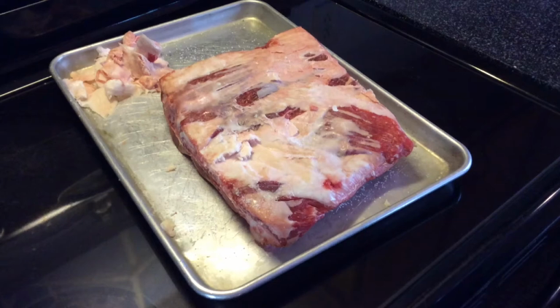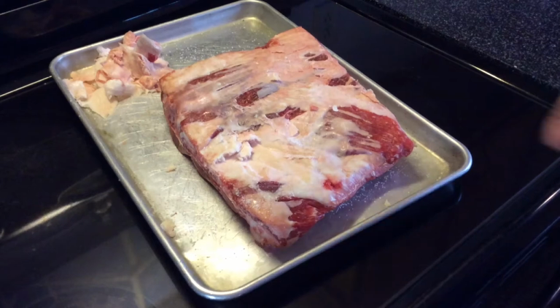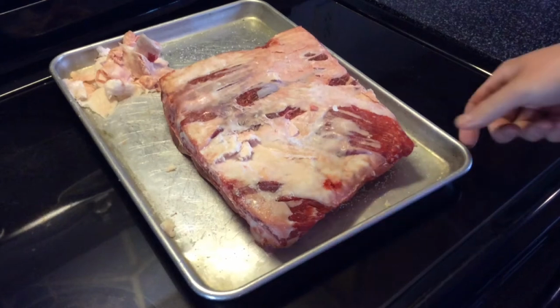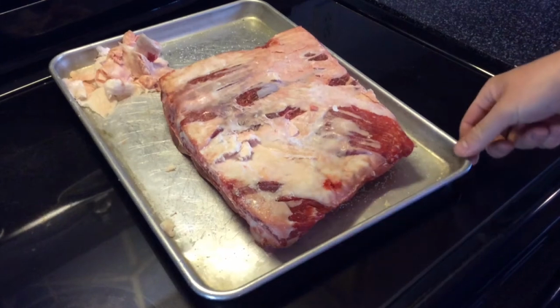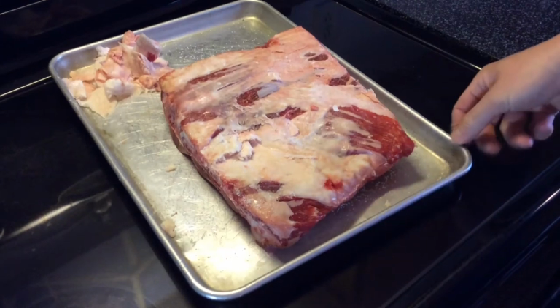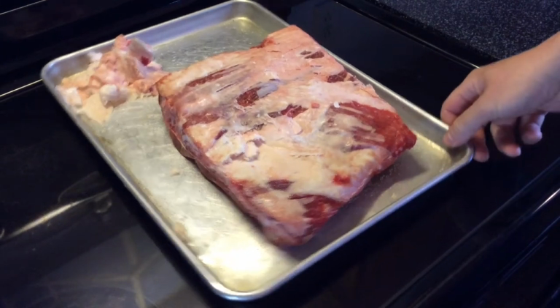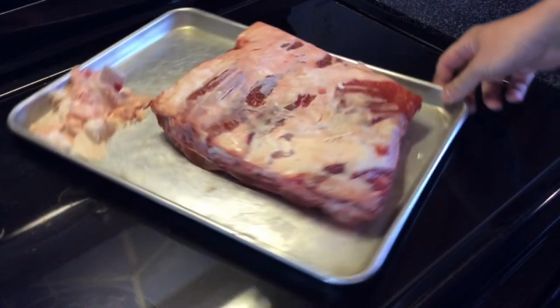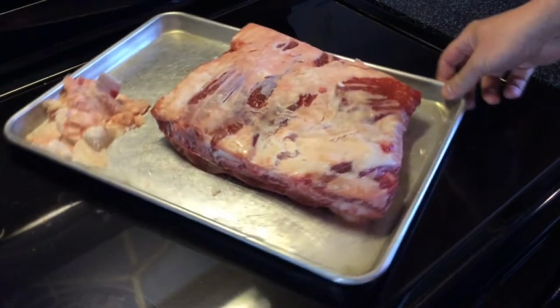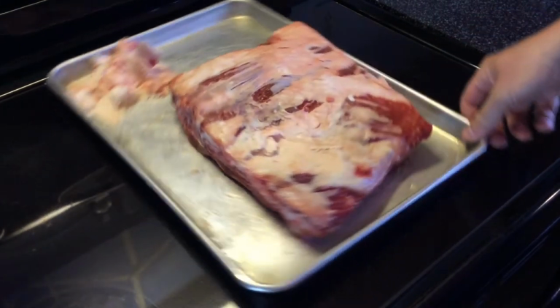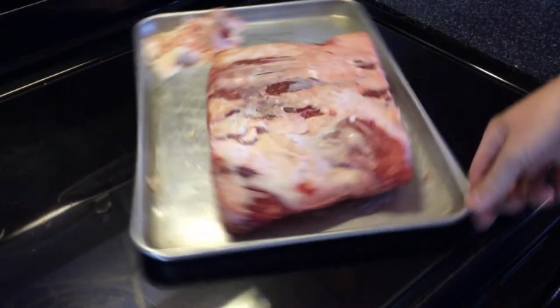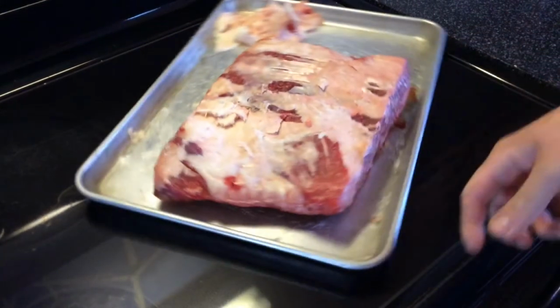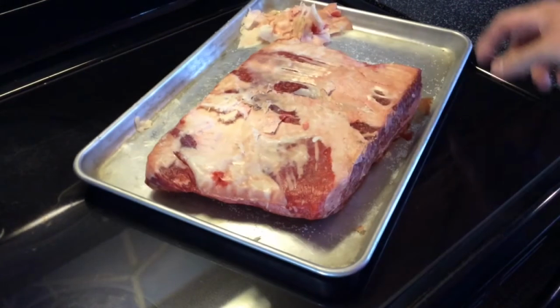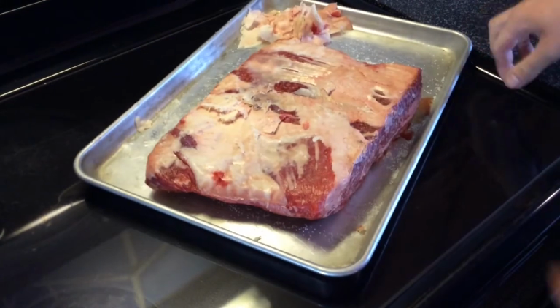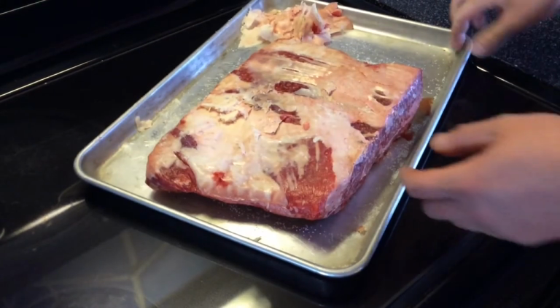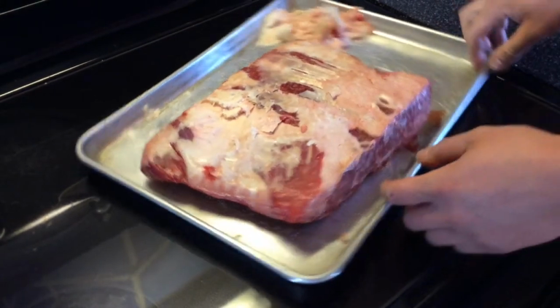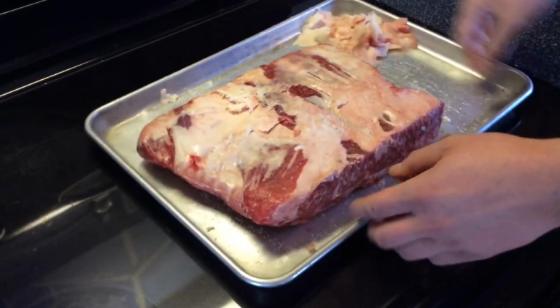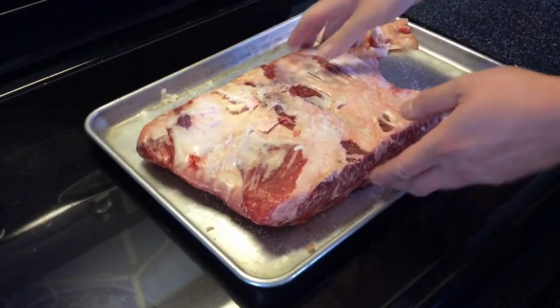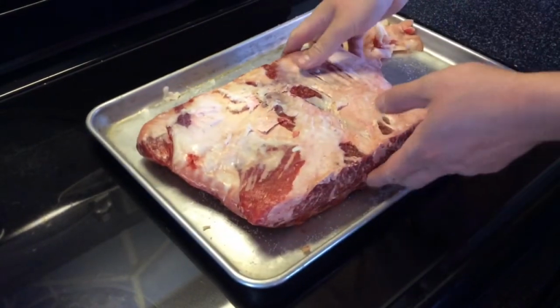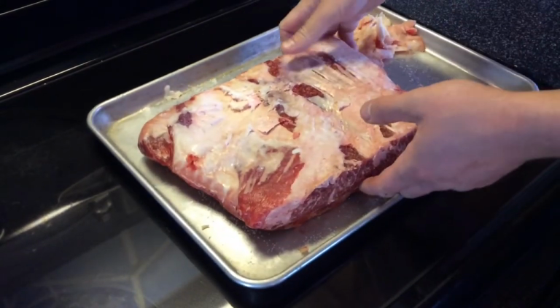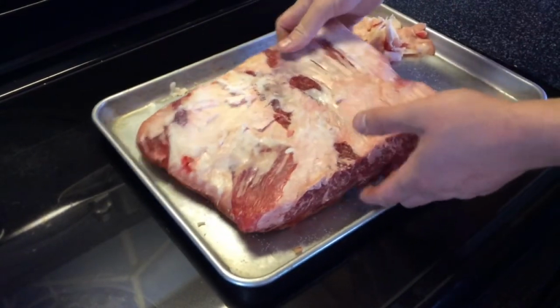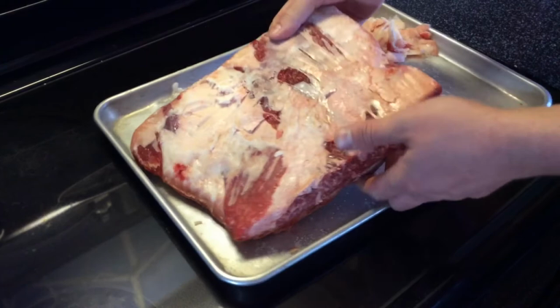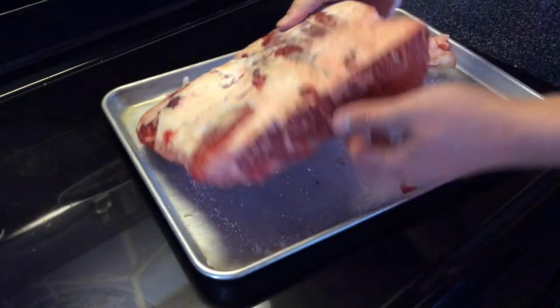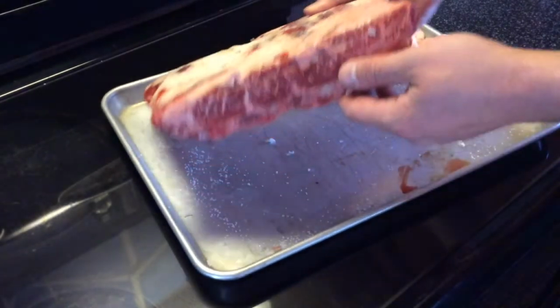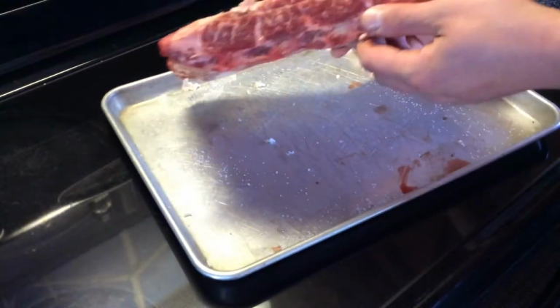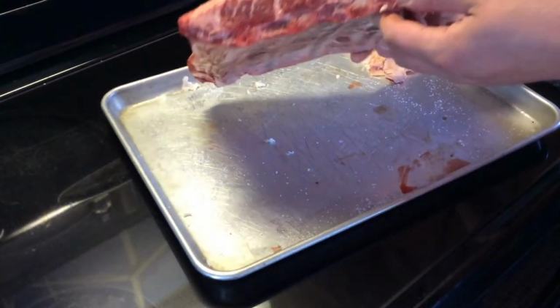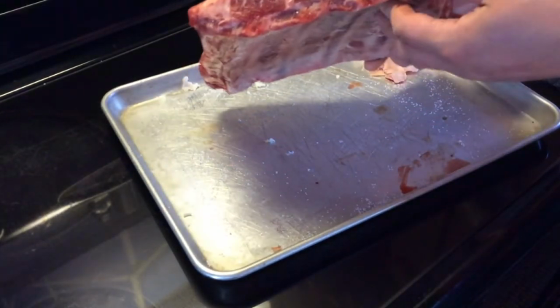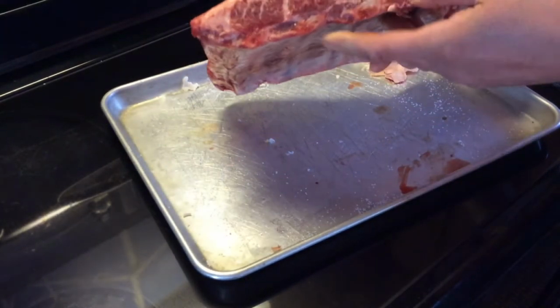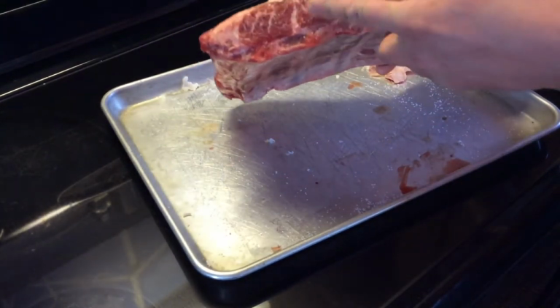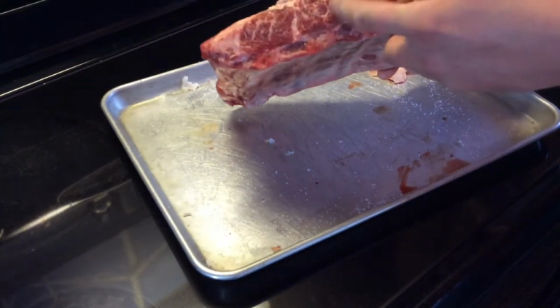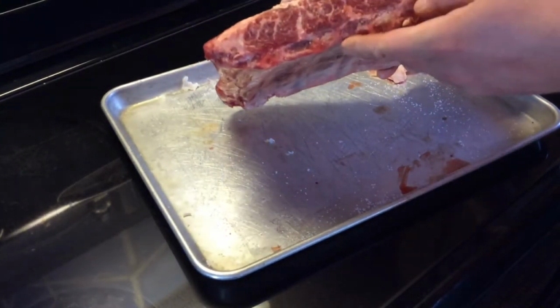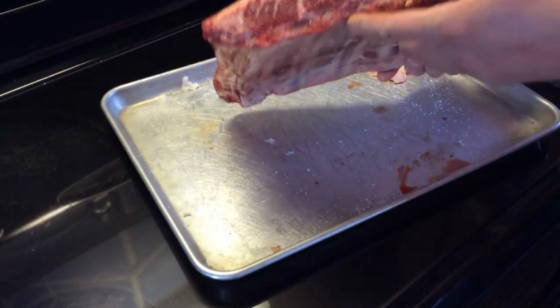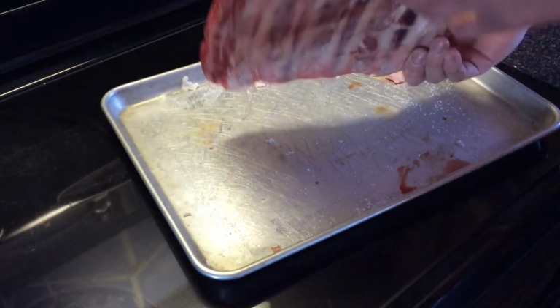Alright, good morning. Welcome back. You can see we got a nice looking rack of beef ribs in front of us this morning. I love these things. They're so good — got some nice marbling going through them.